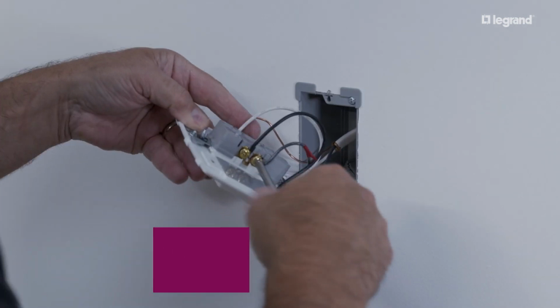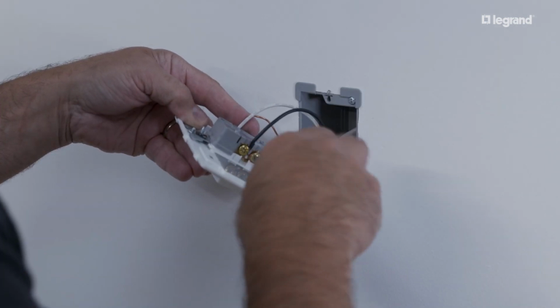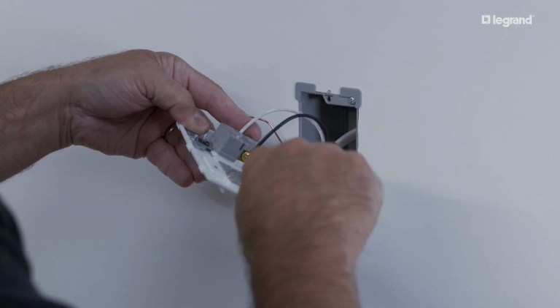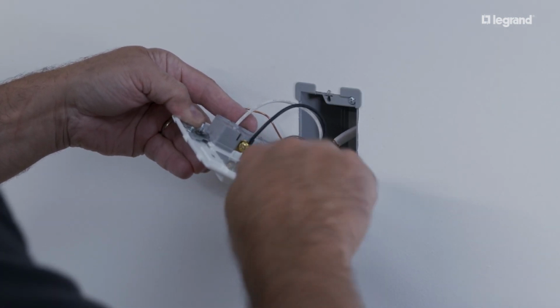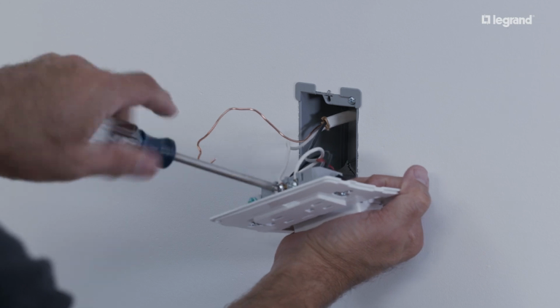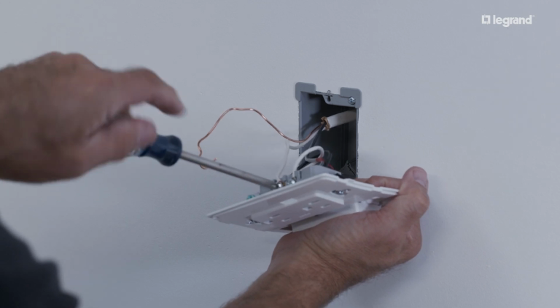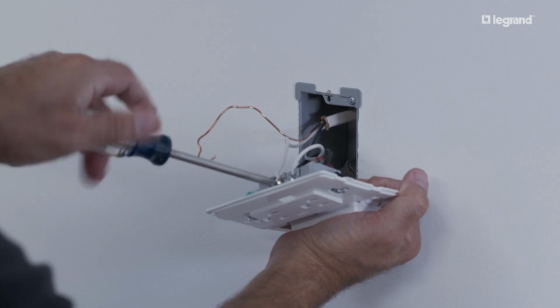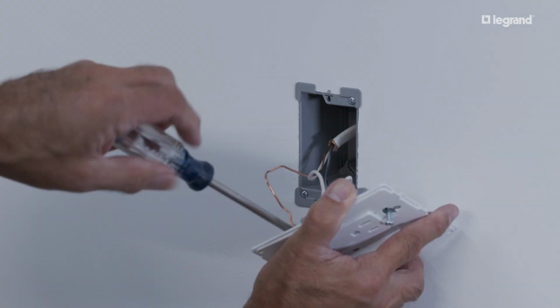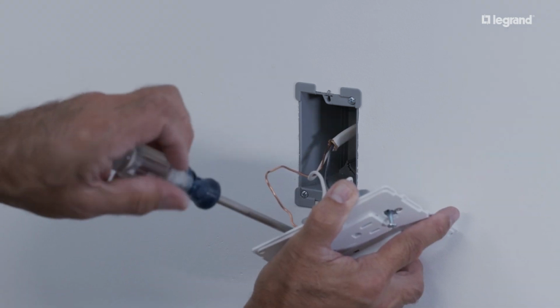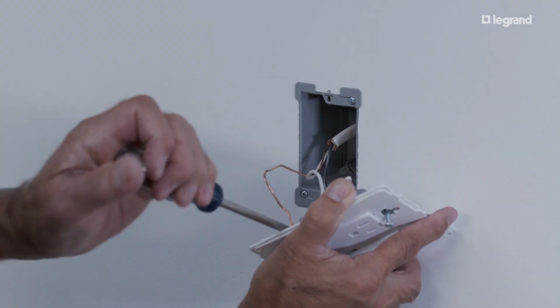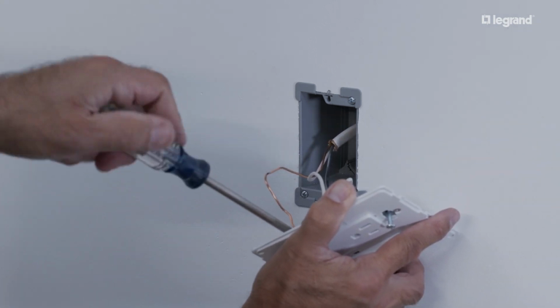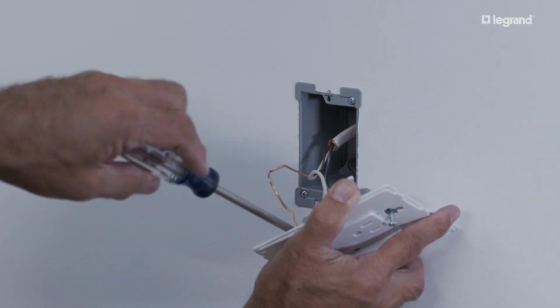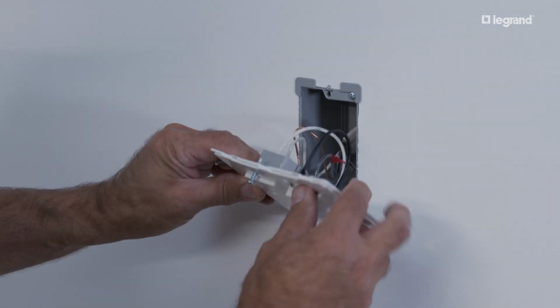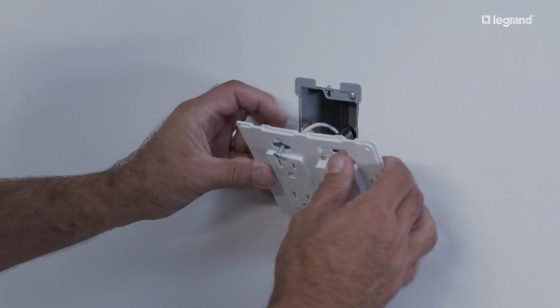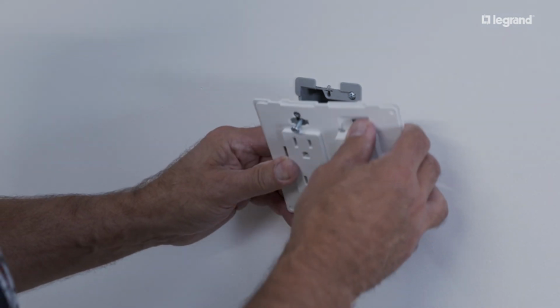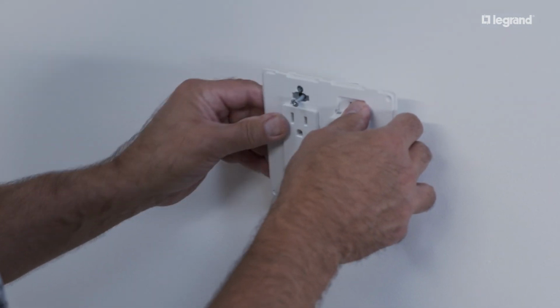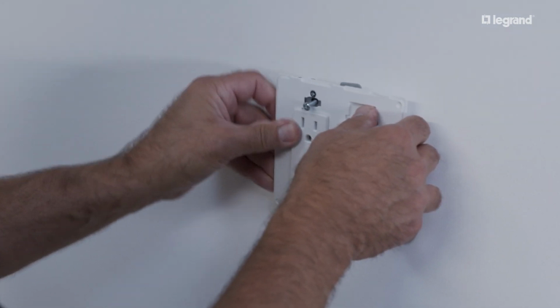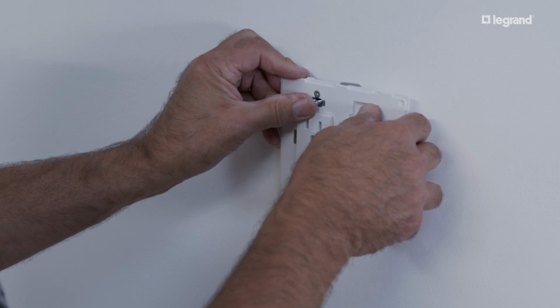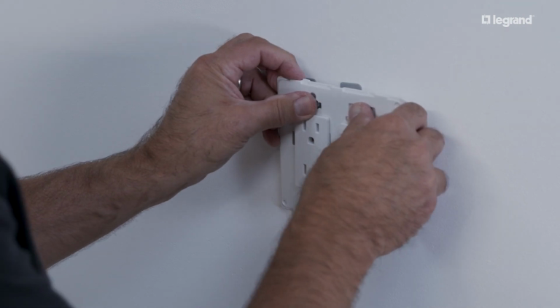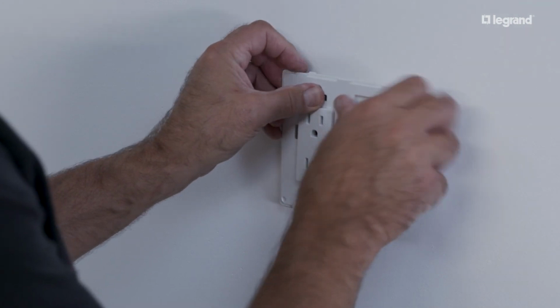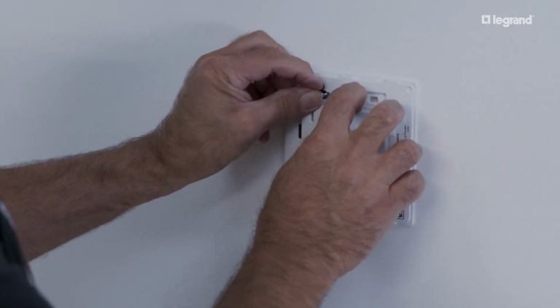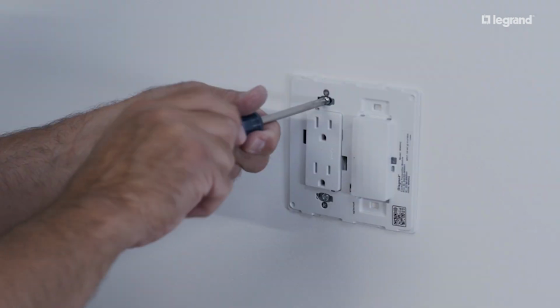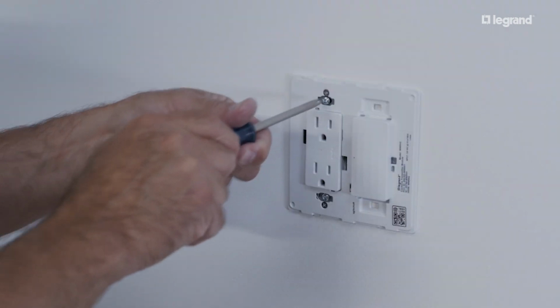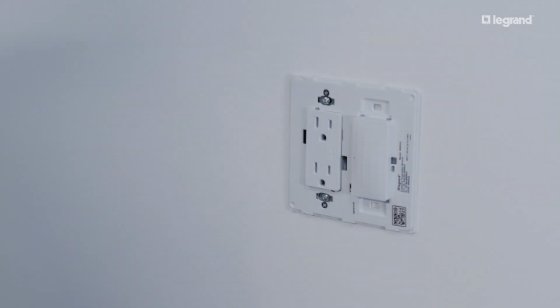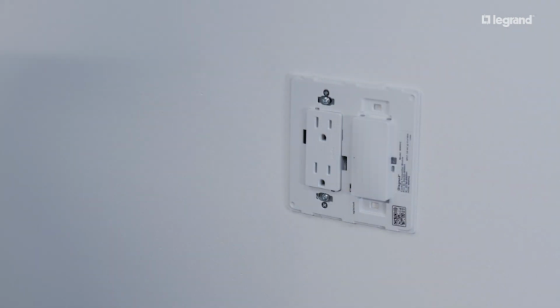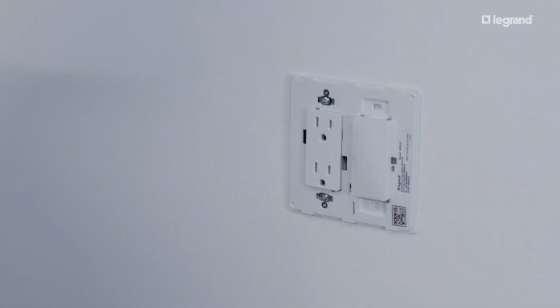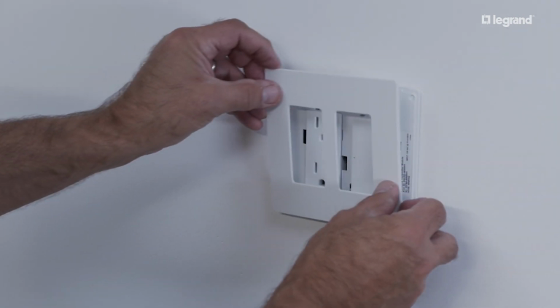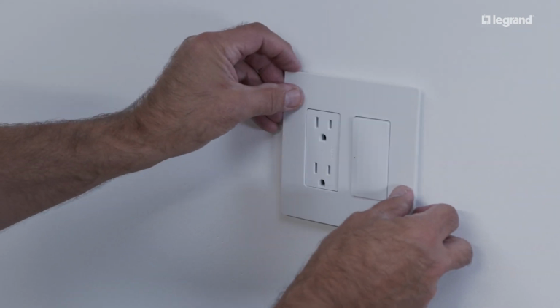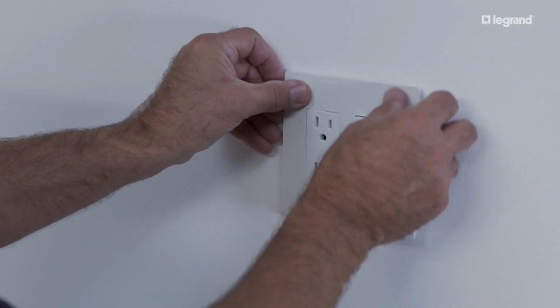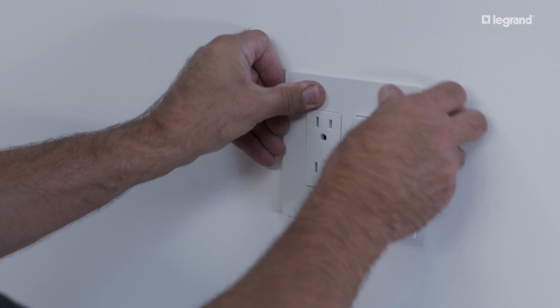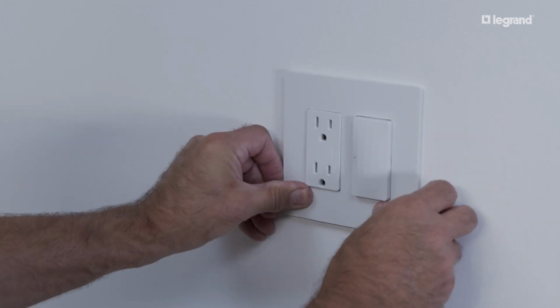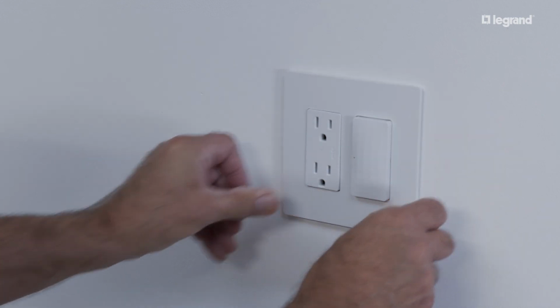The exact wiring configuration will be dependent on the device you are installing alongside. Consult the installation instructions of the accompanying device, or consult an electrician.